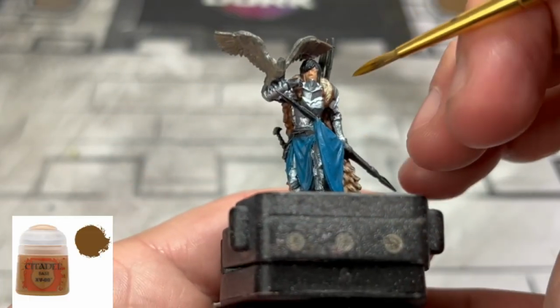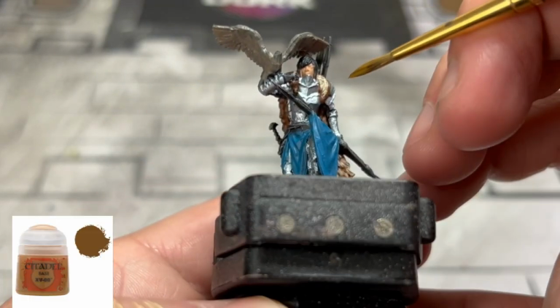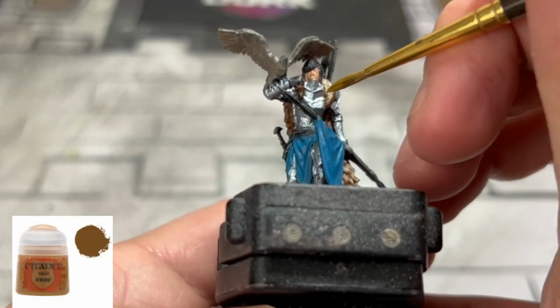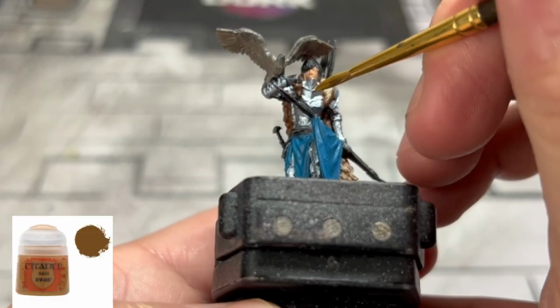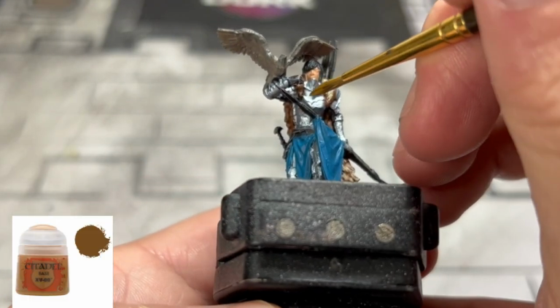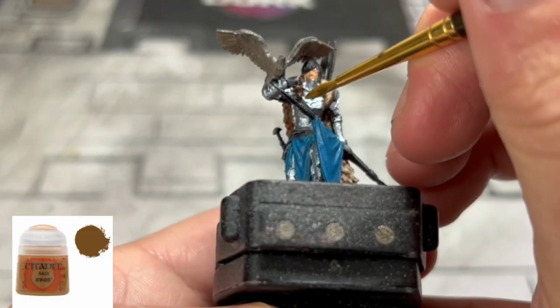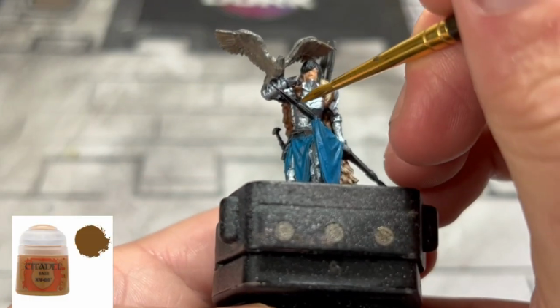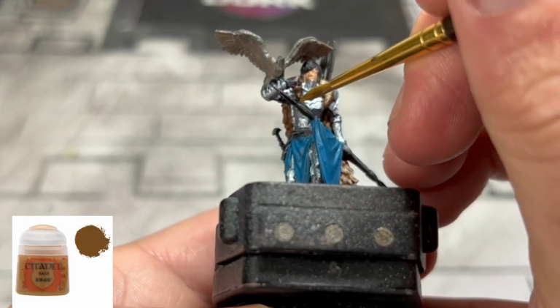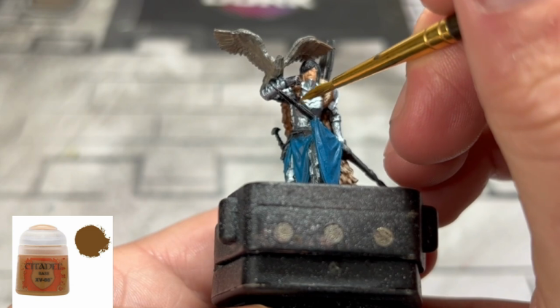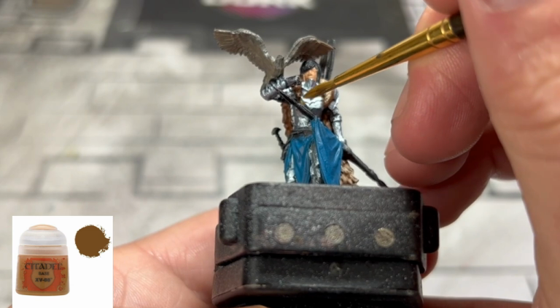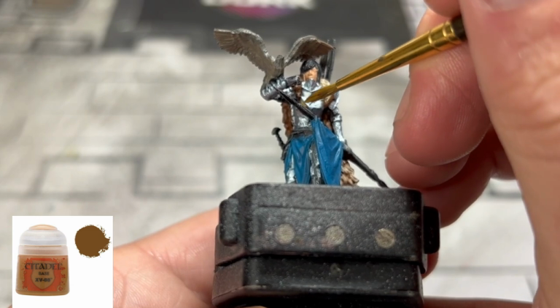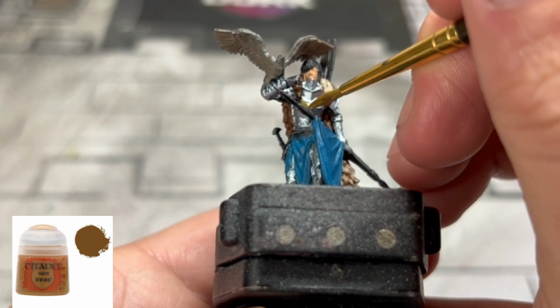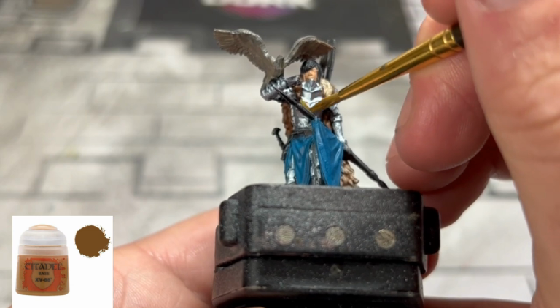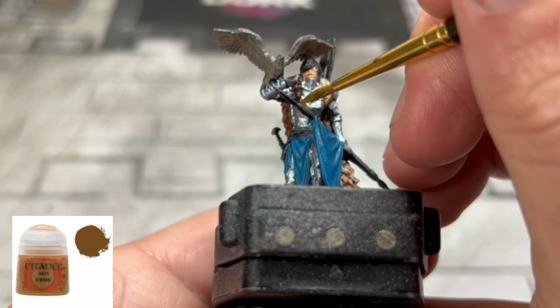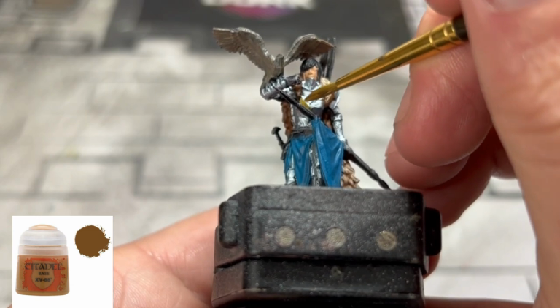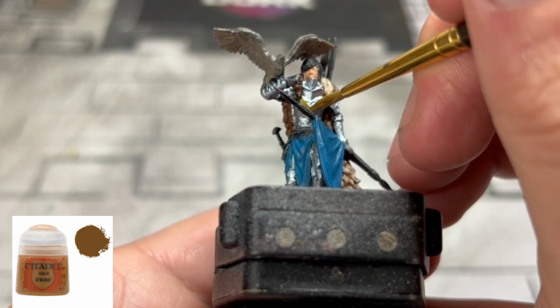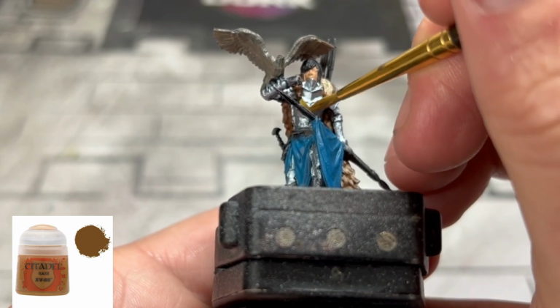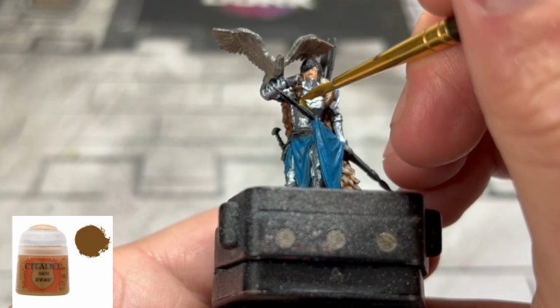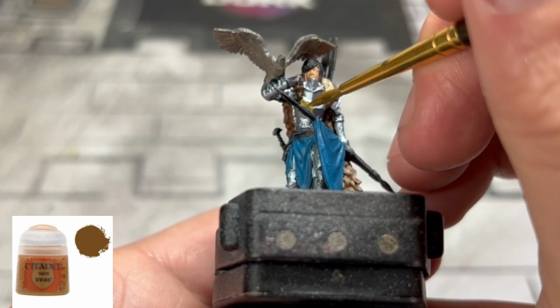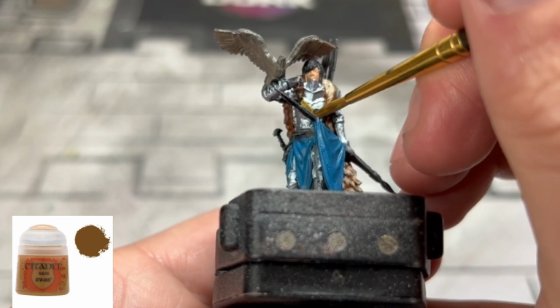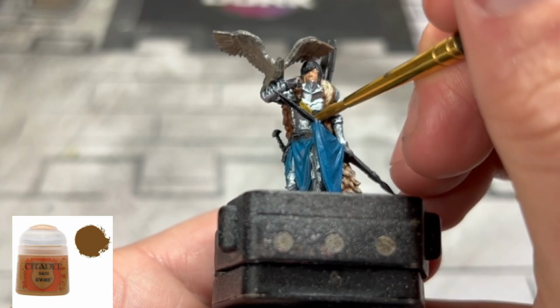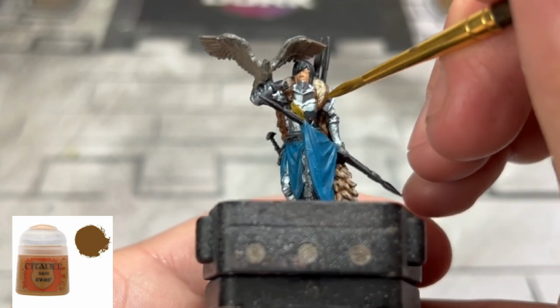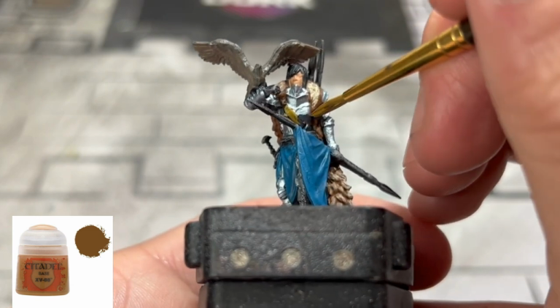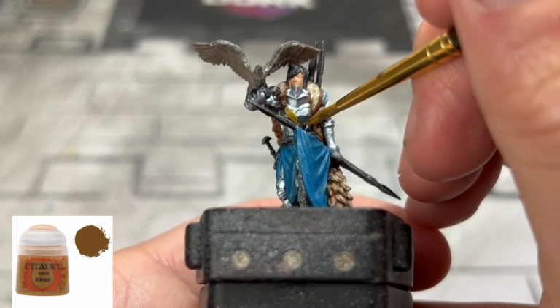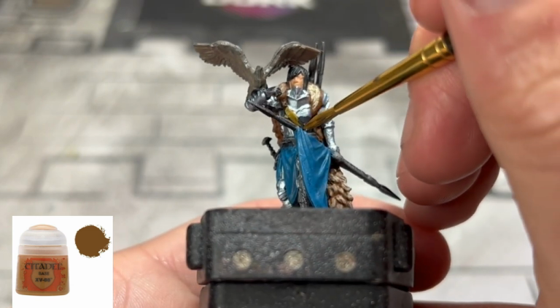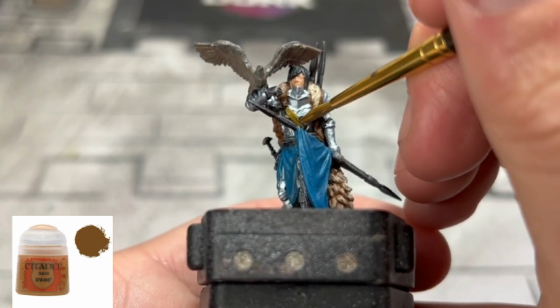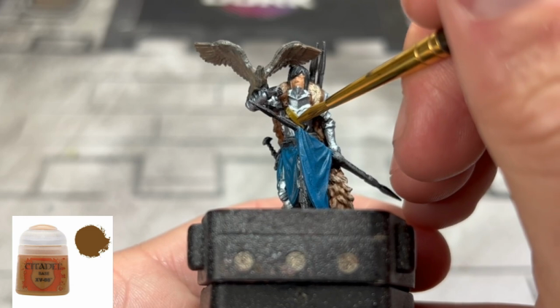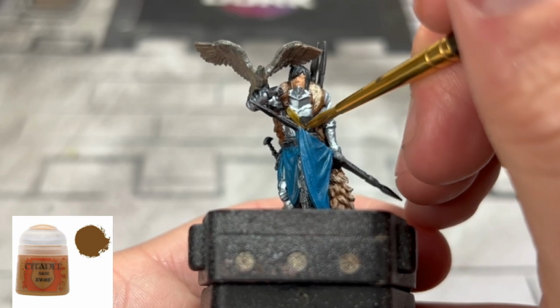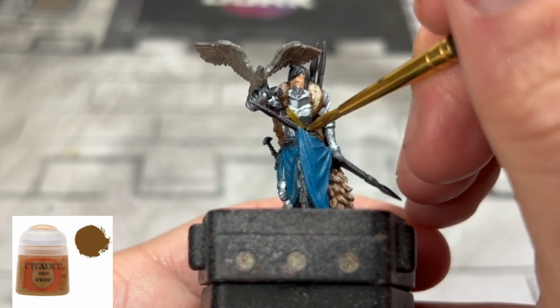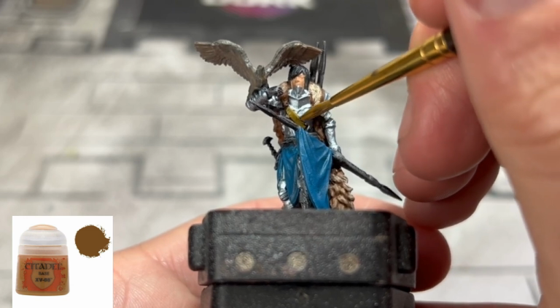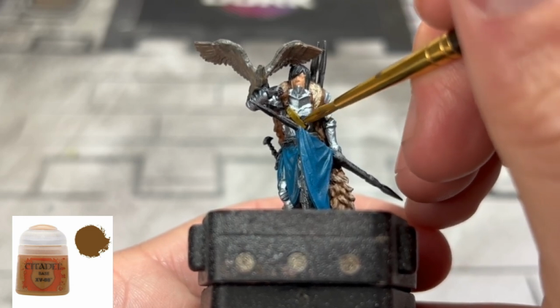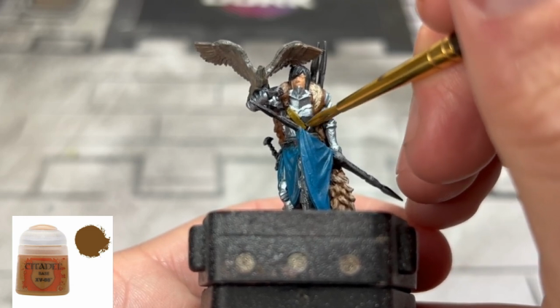For a couple of our strap areas and our wood portions of our spears, we're going to take some XV88 and slap those down.